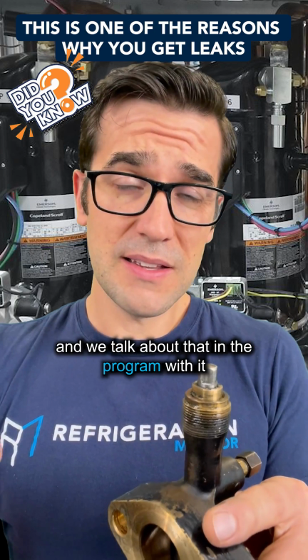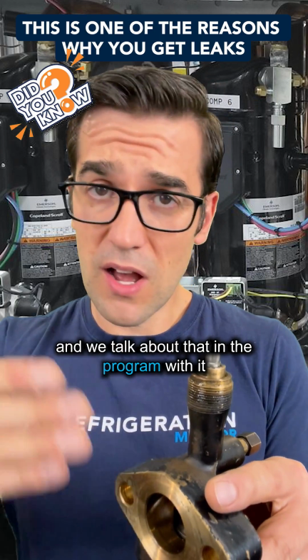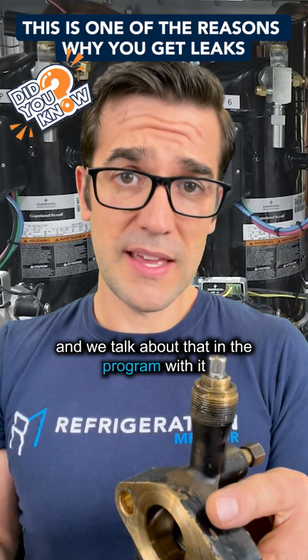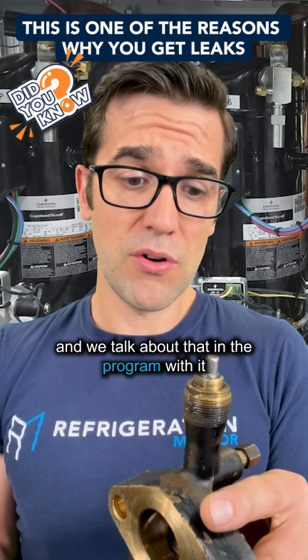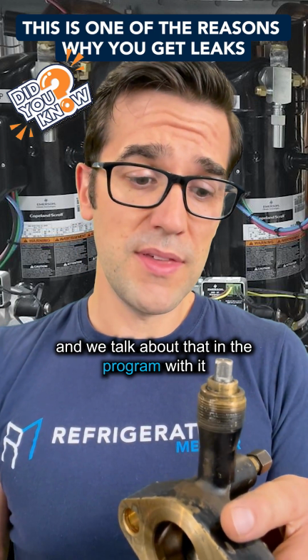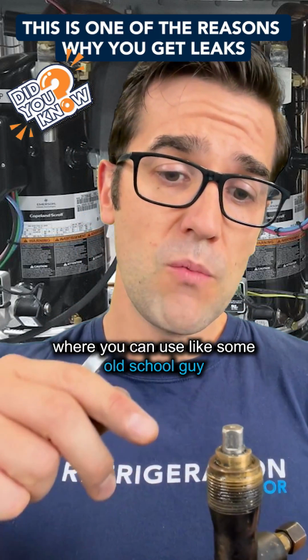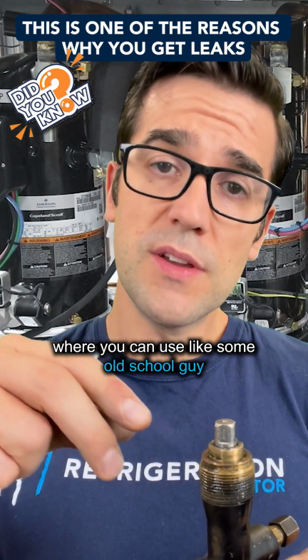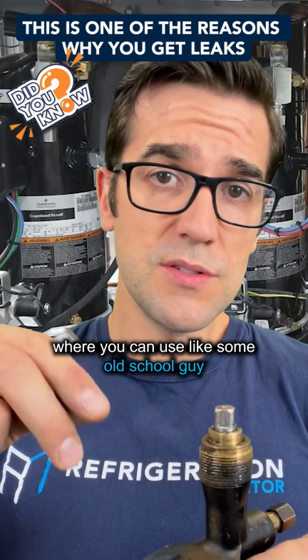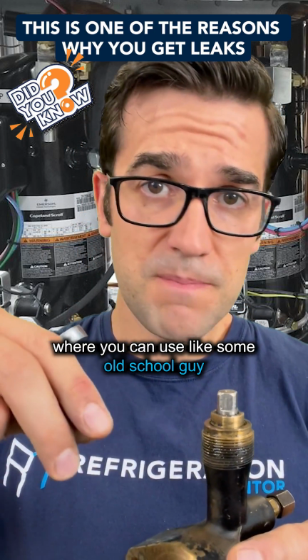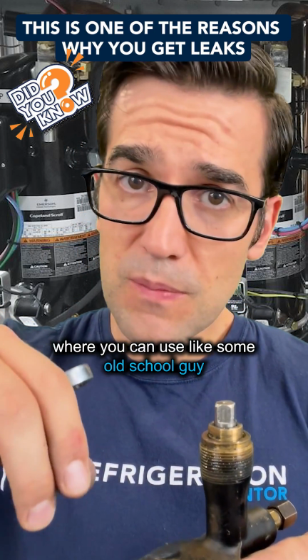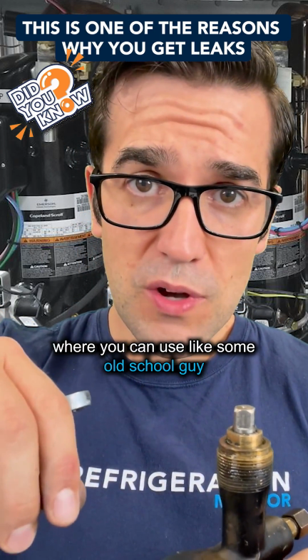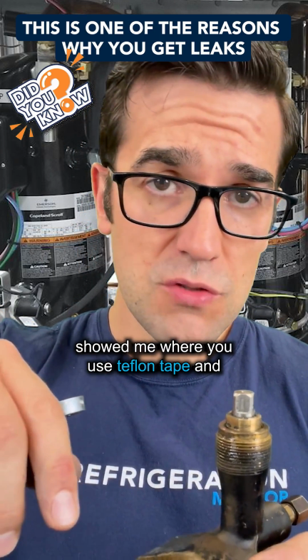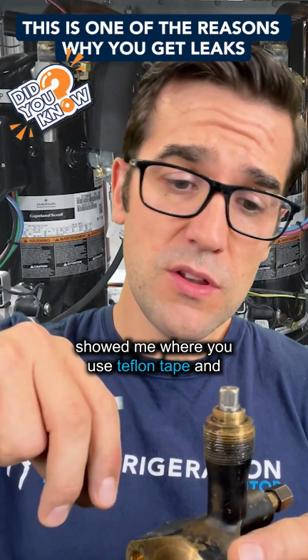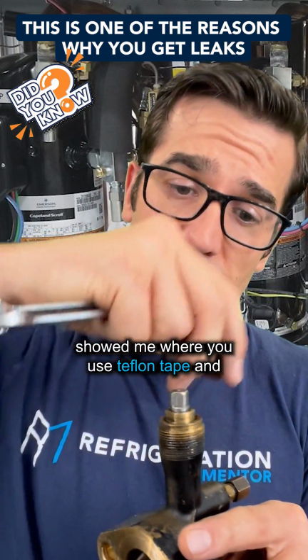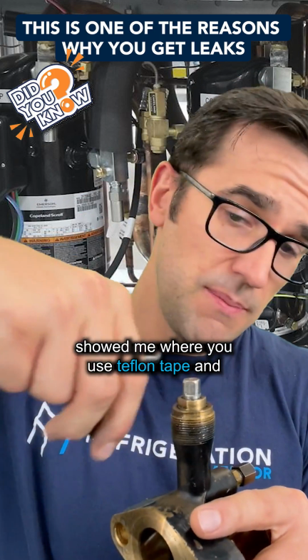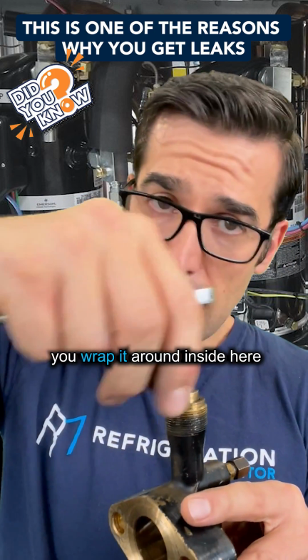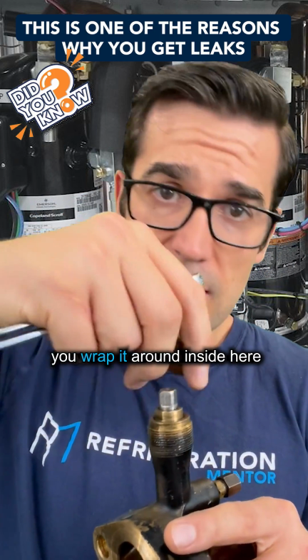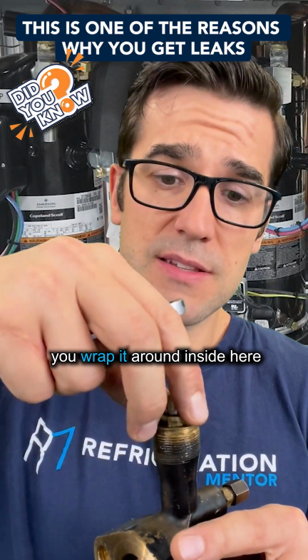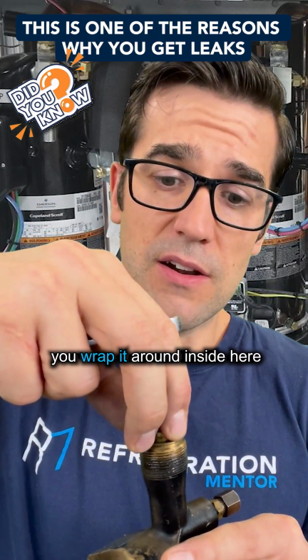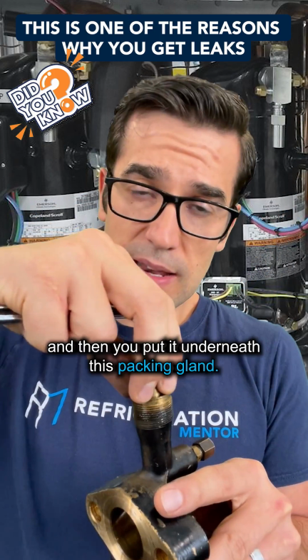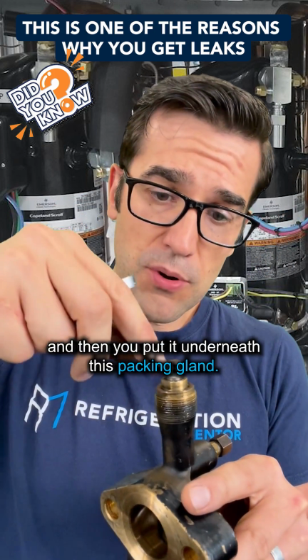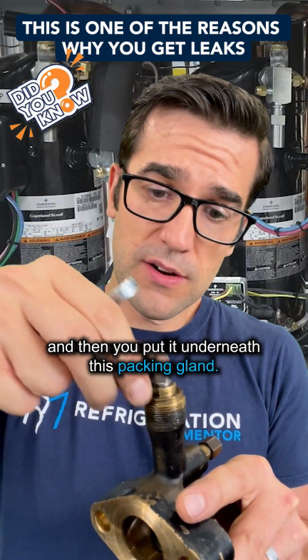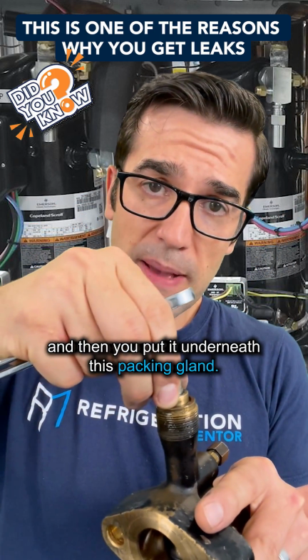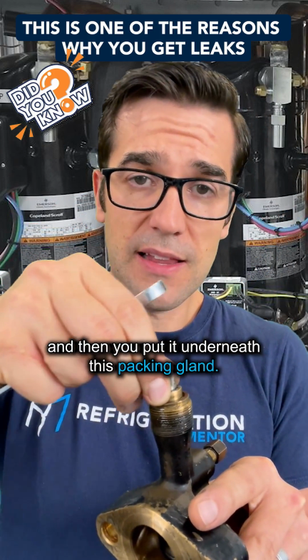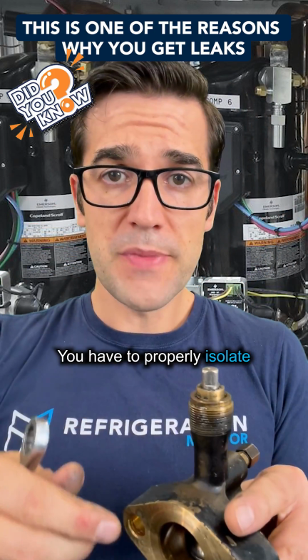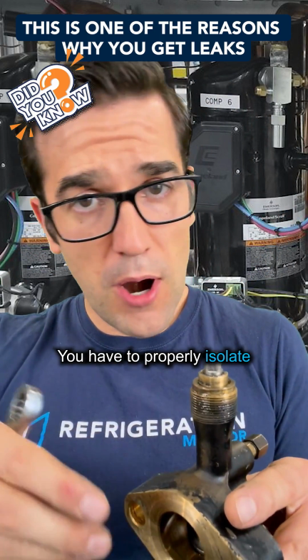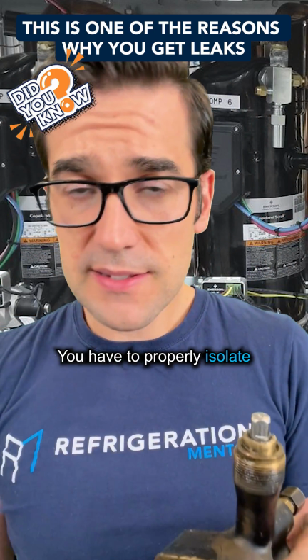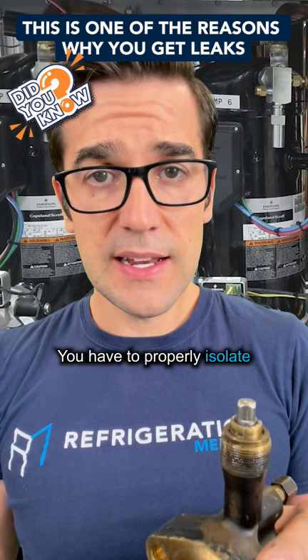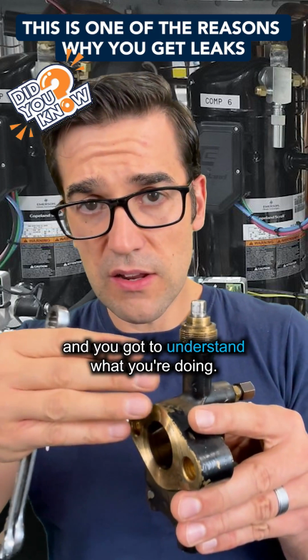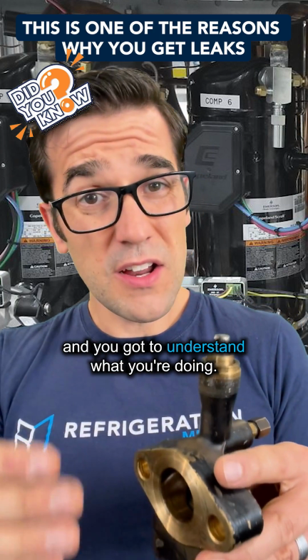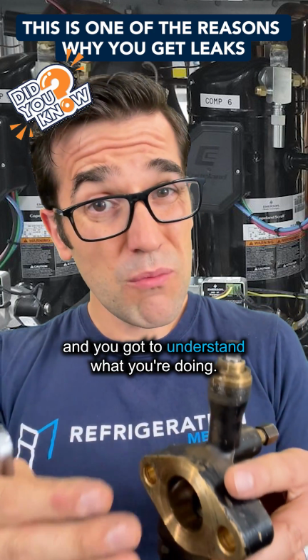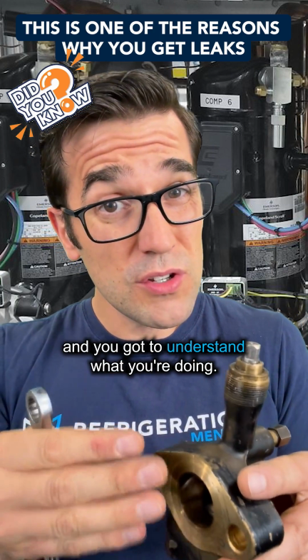We talk about that in the program — like some old school guy showed me where you use Teflon tape and you wrap it around inside here, then you put it underneath this packing gland. You have to properly isolate and understand what you're doing.